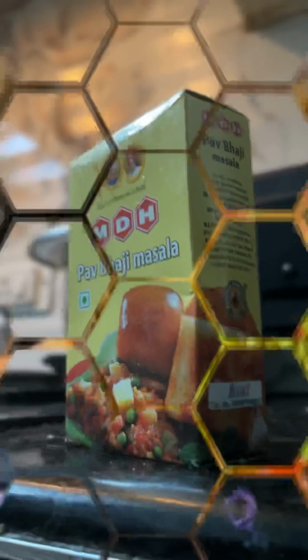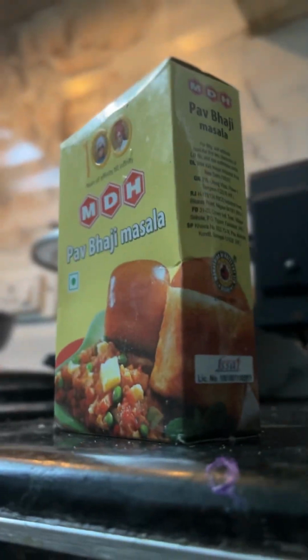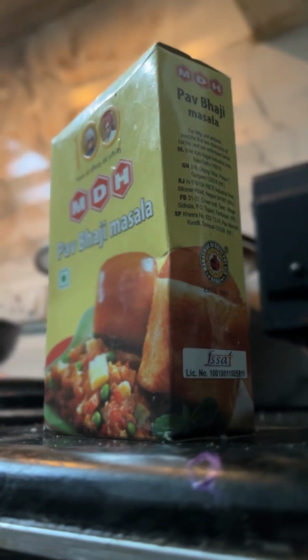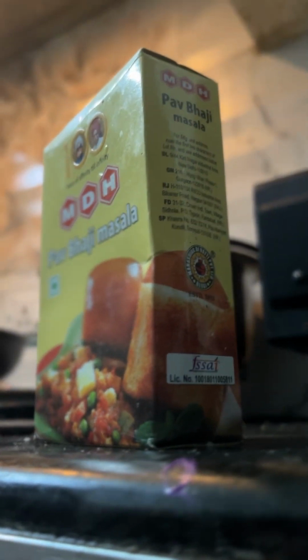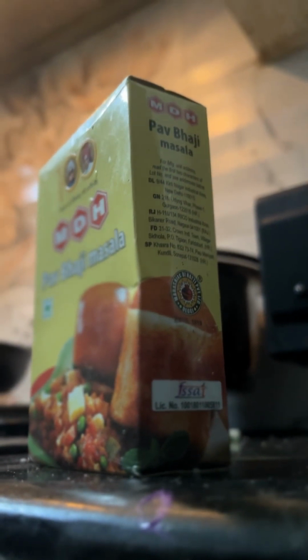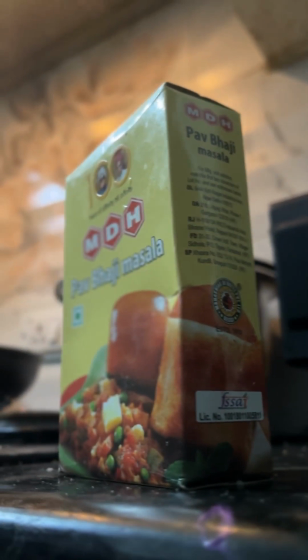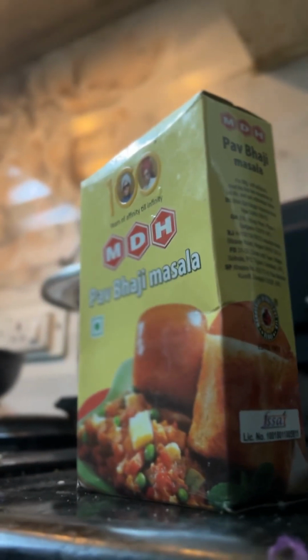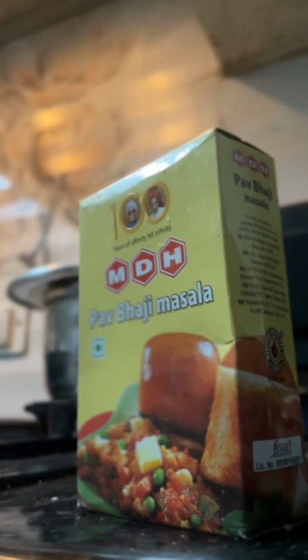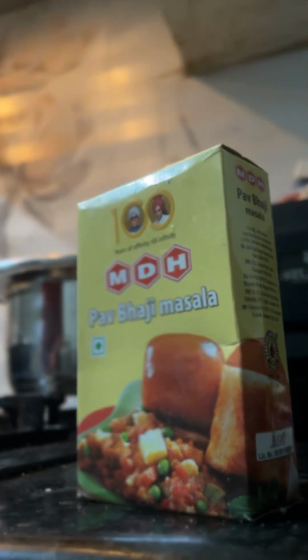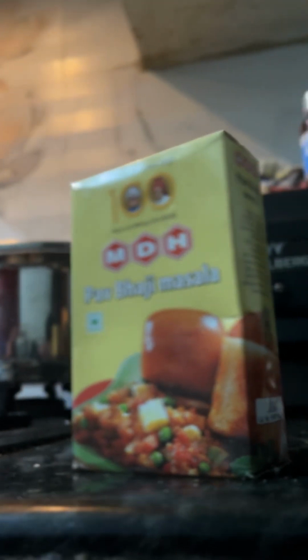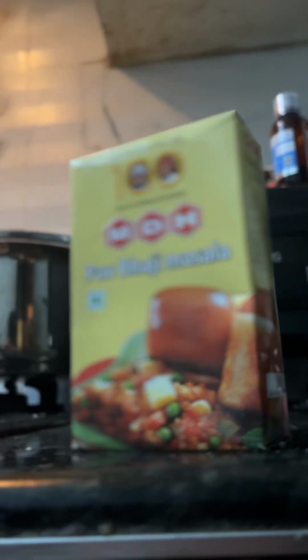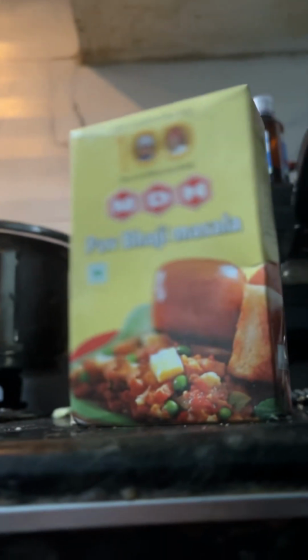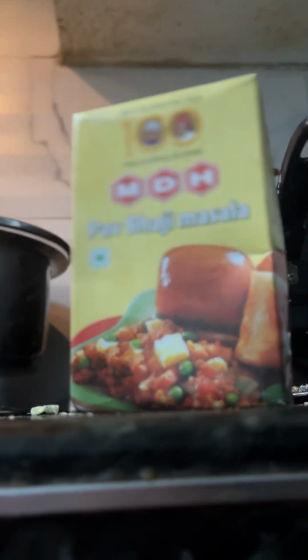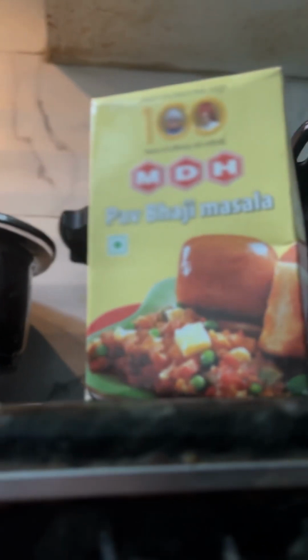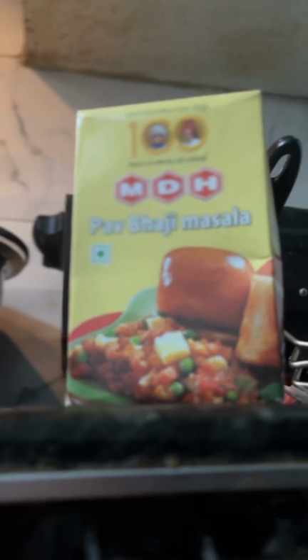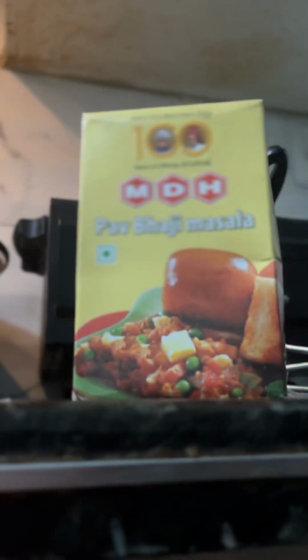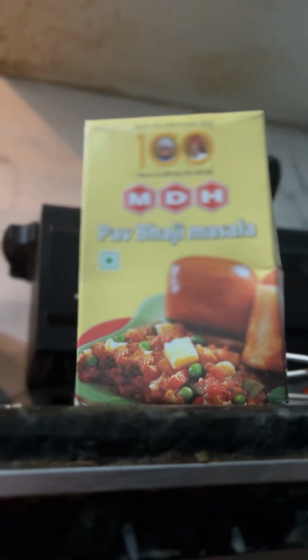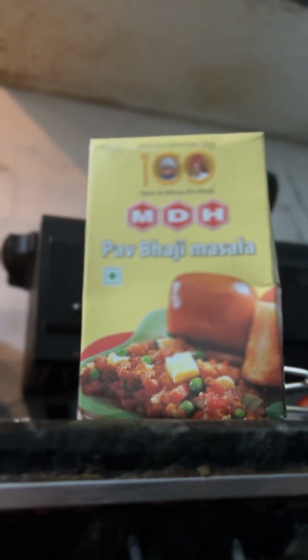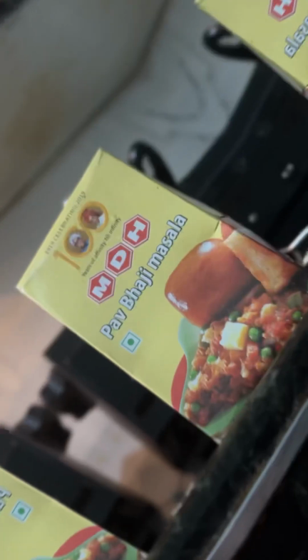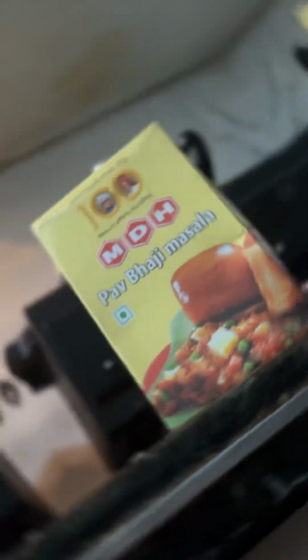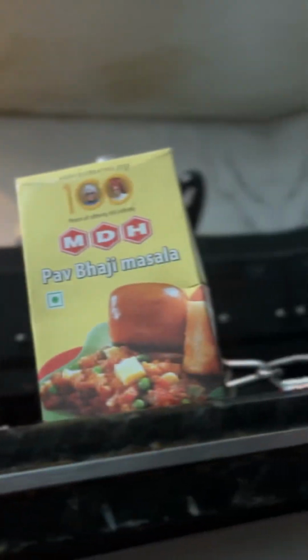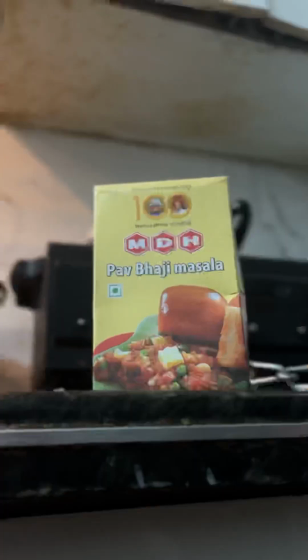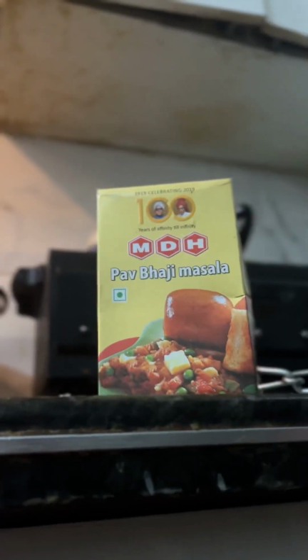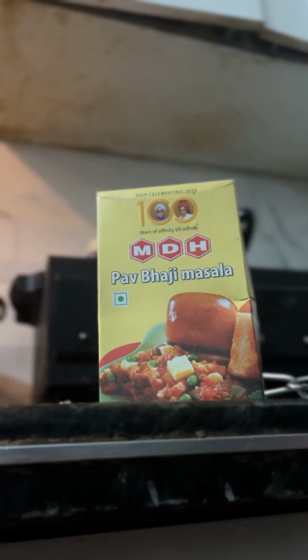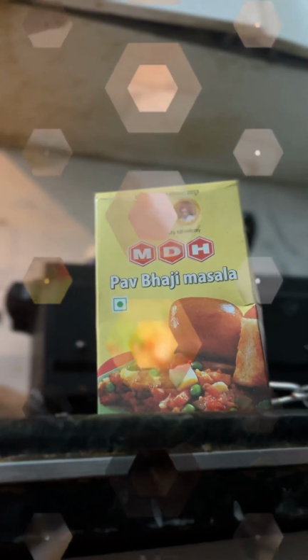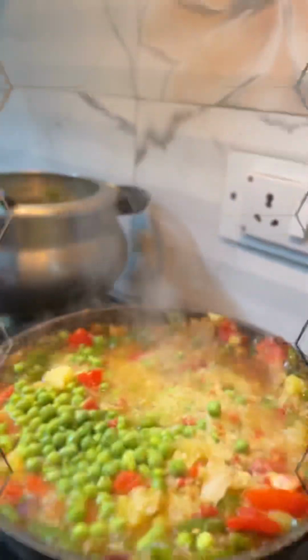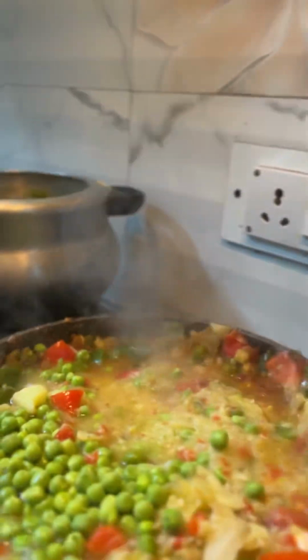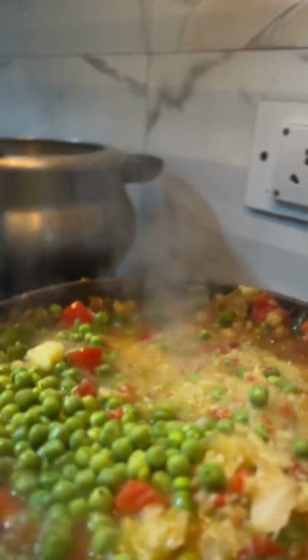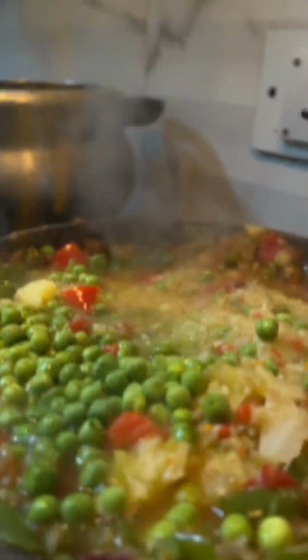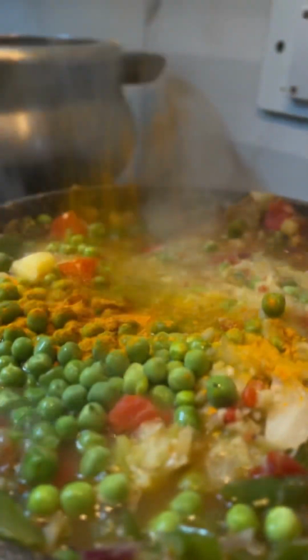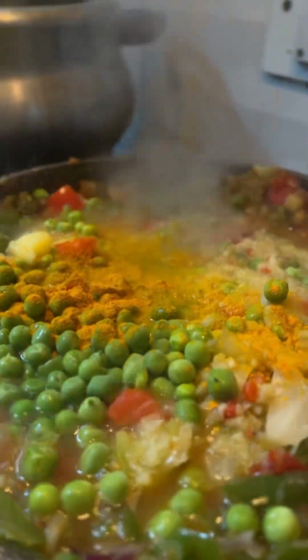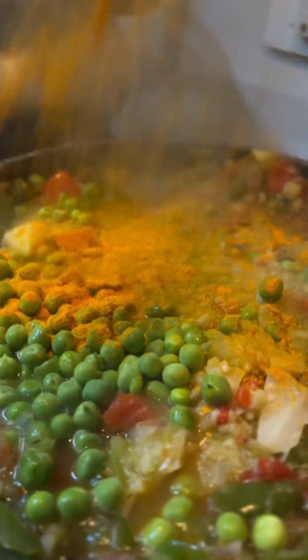We will add the ingredients and mix them in.